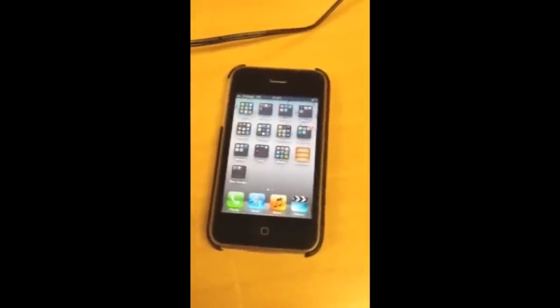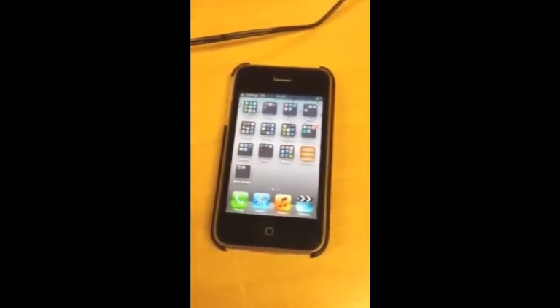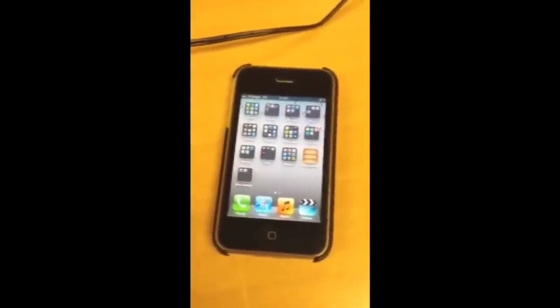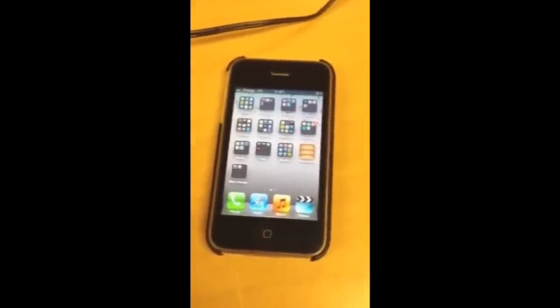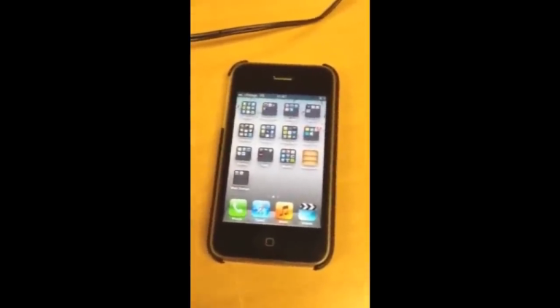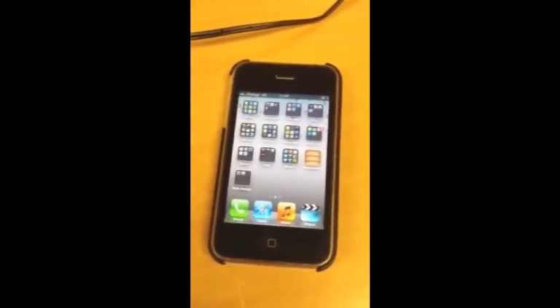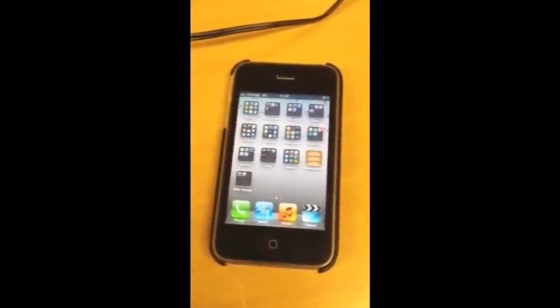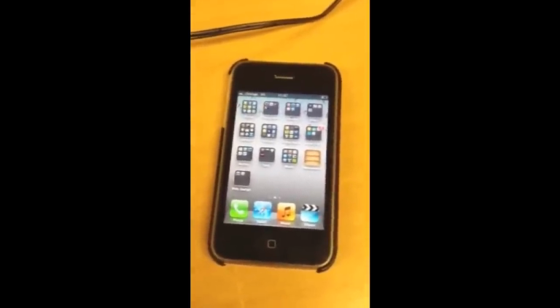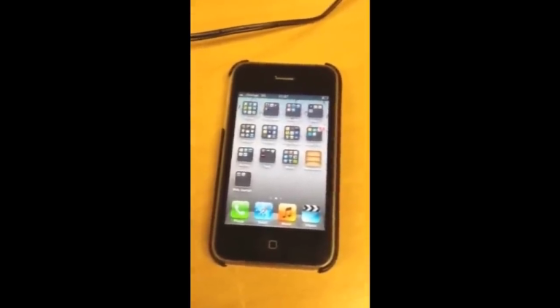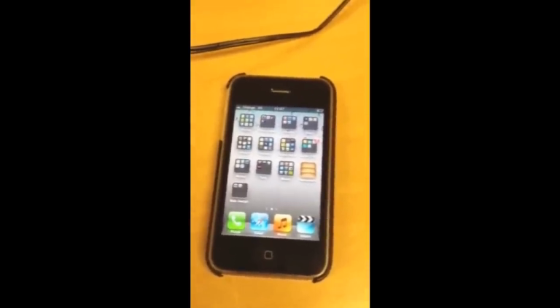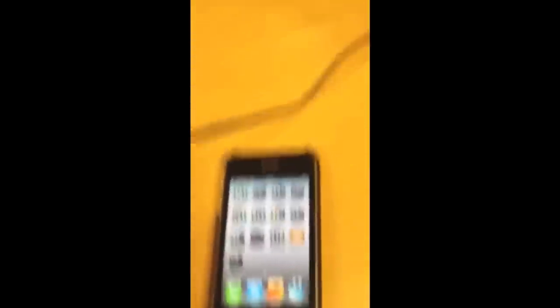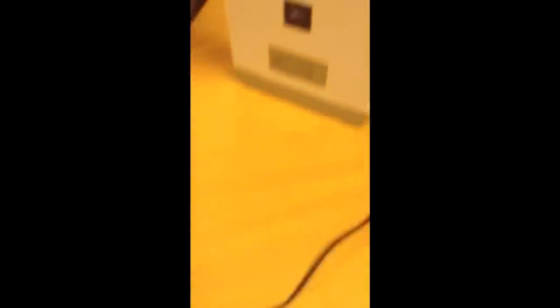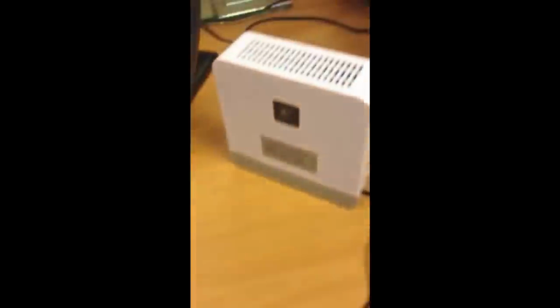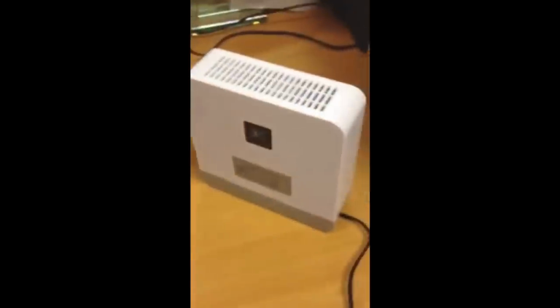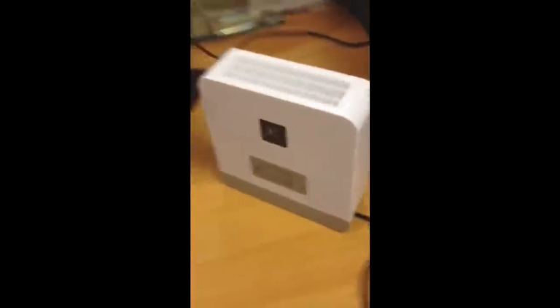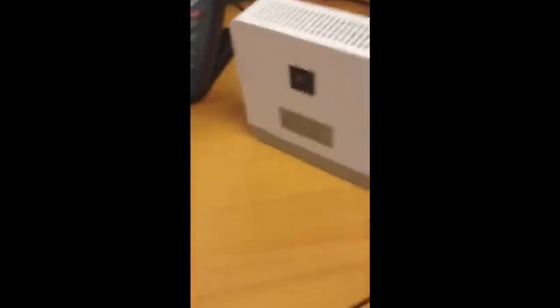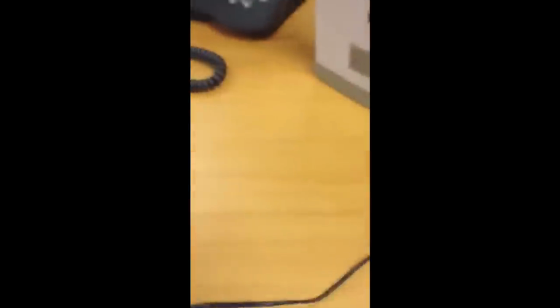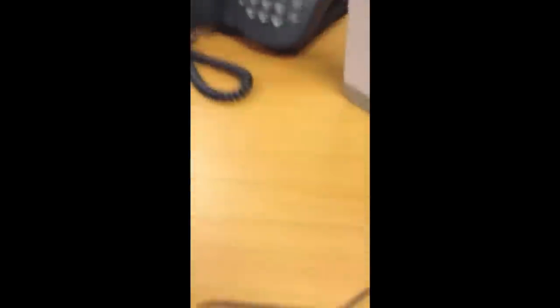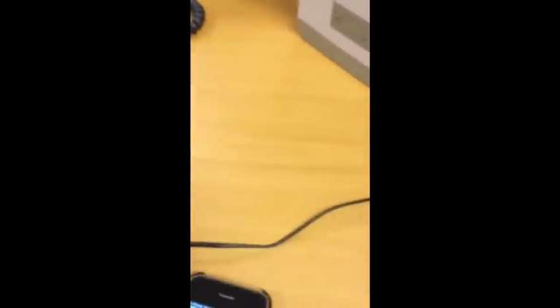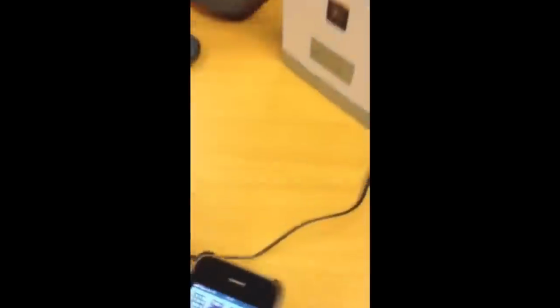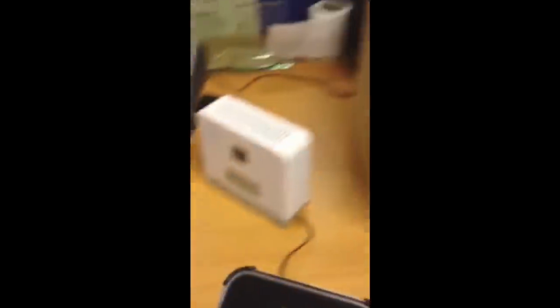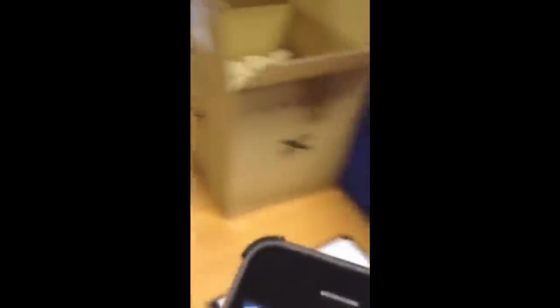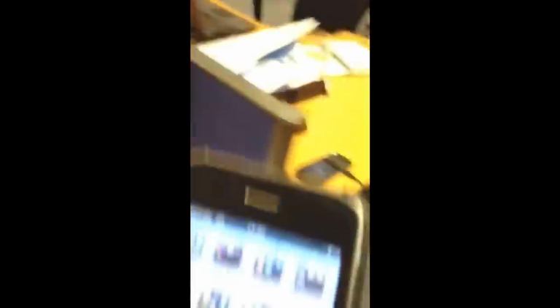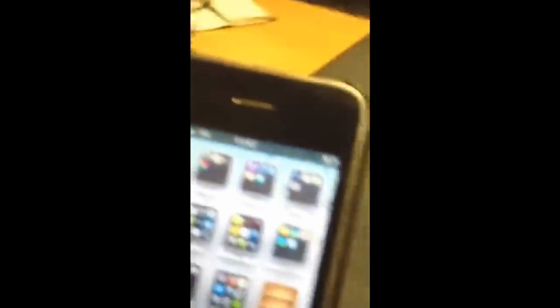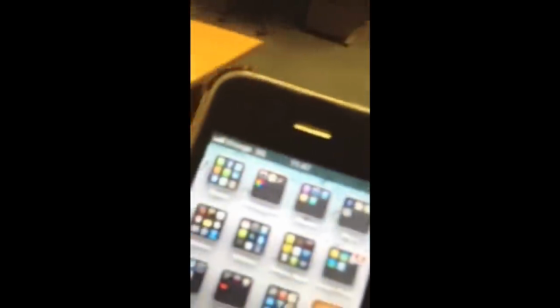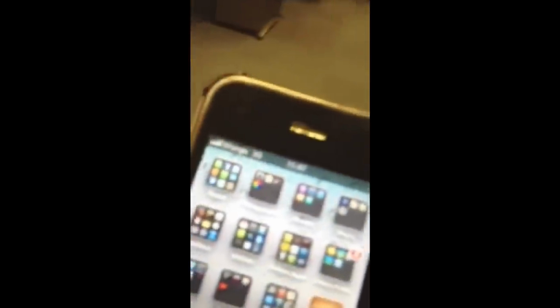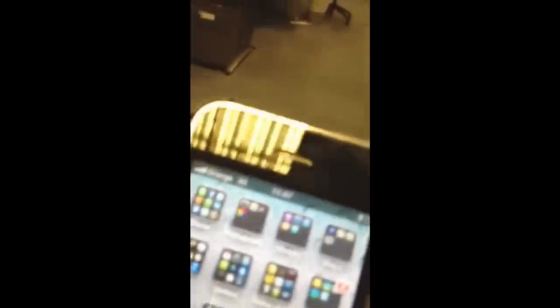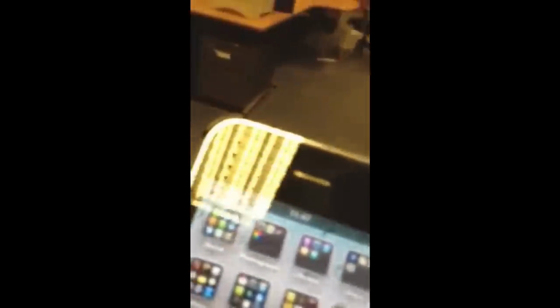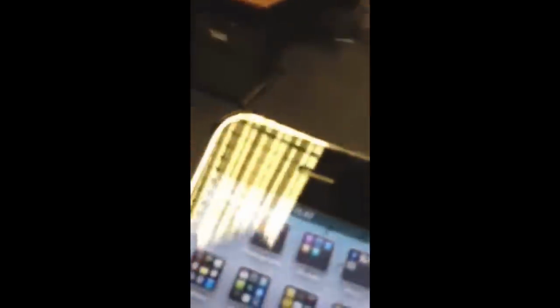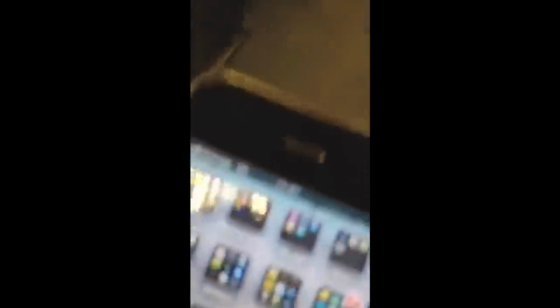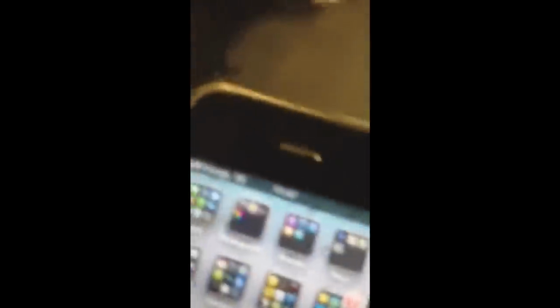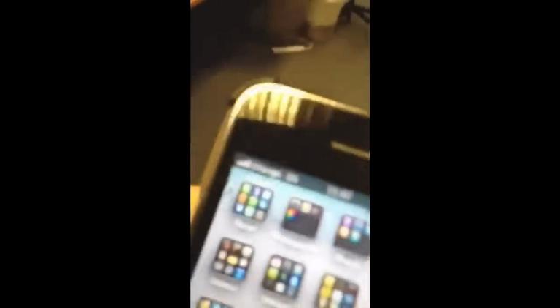We're back by the unit again. You can see we've got three bars of 3G, and the unit is showing number 6. What we're going to do is go into another room now and see if it can hold out — just keep an eye on that.